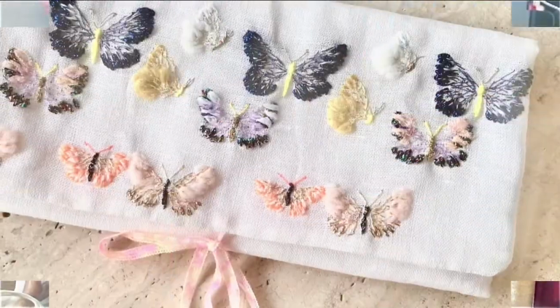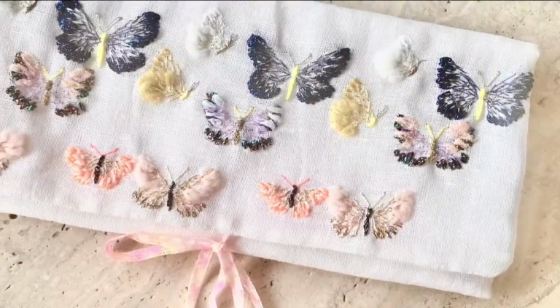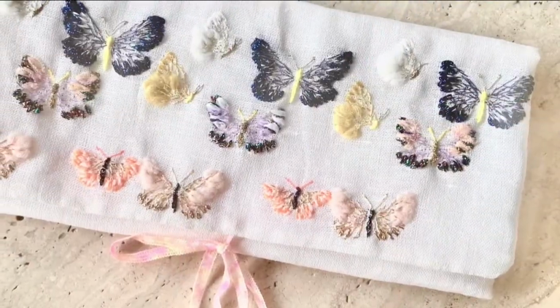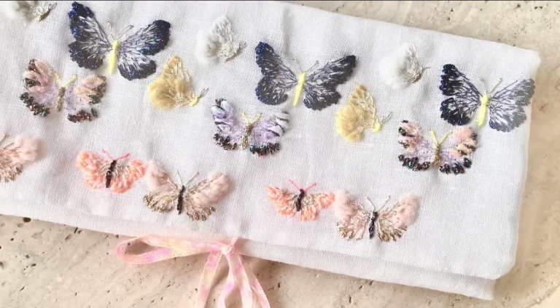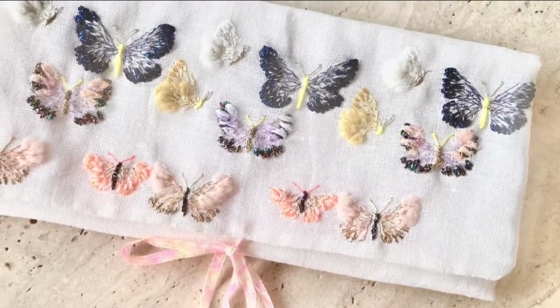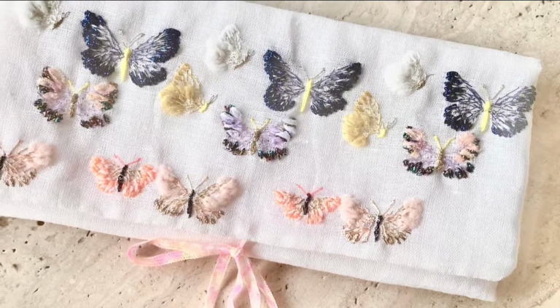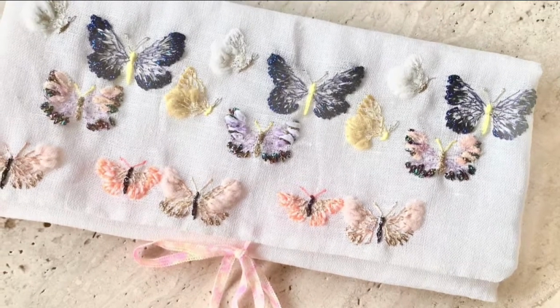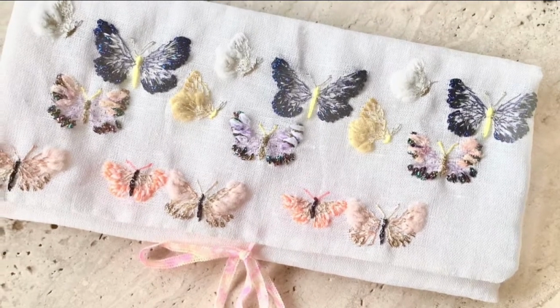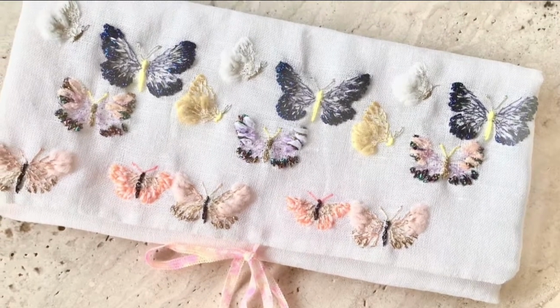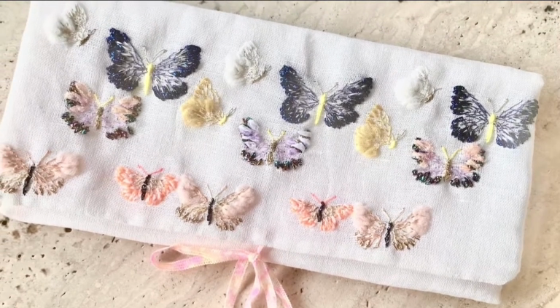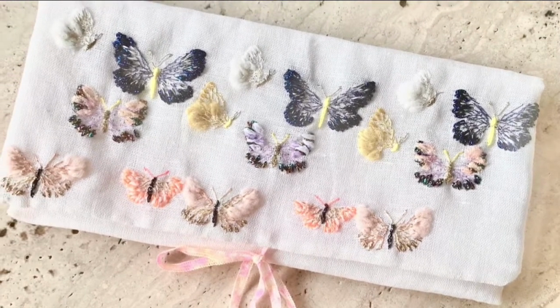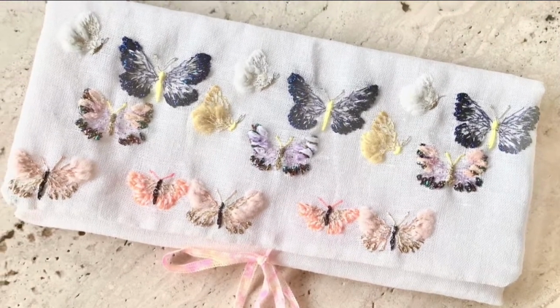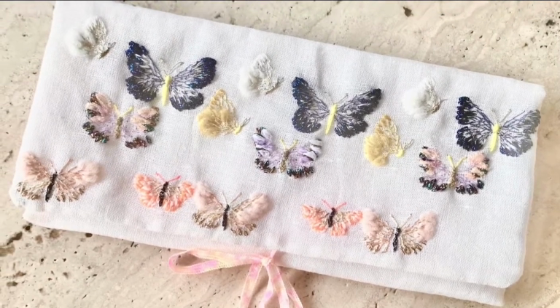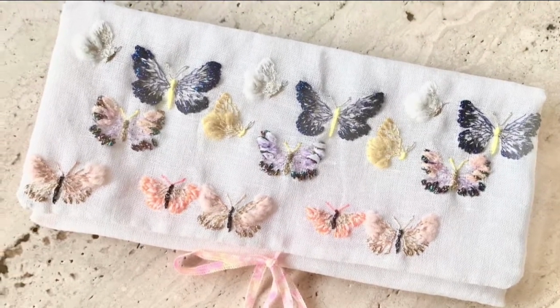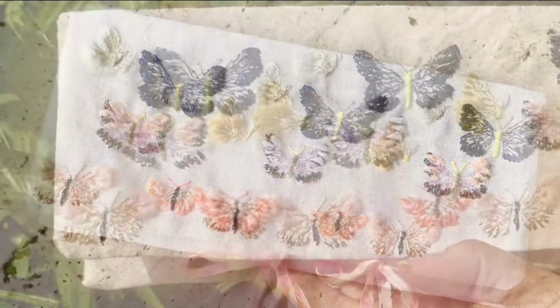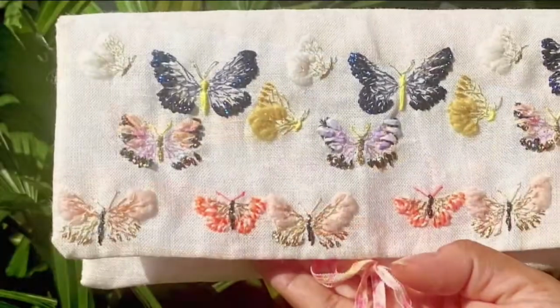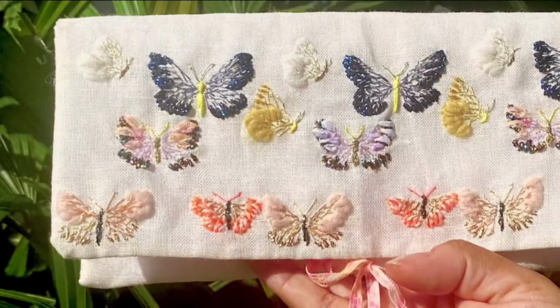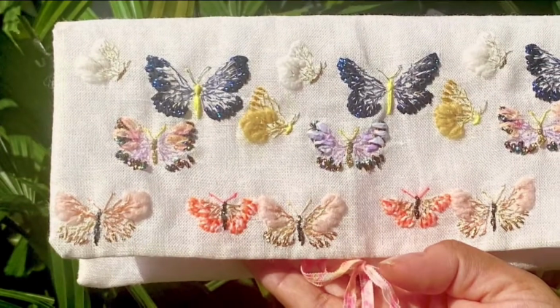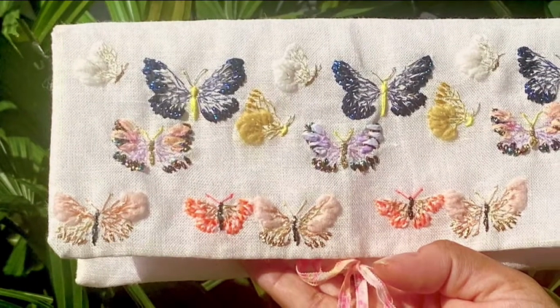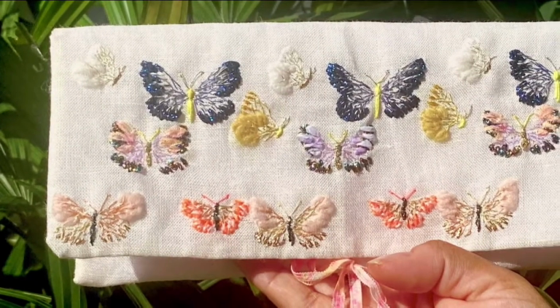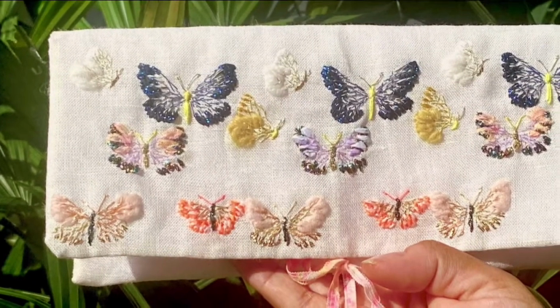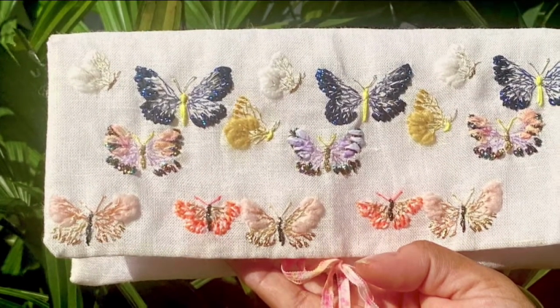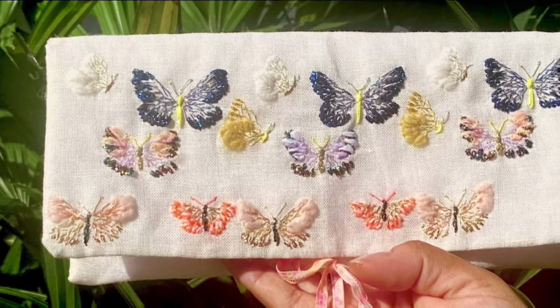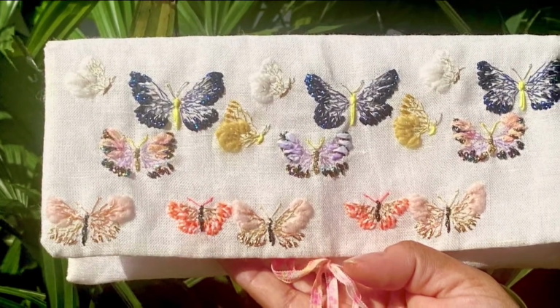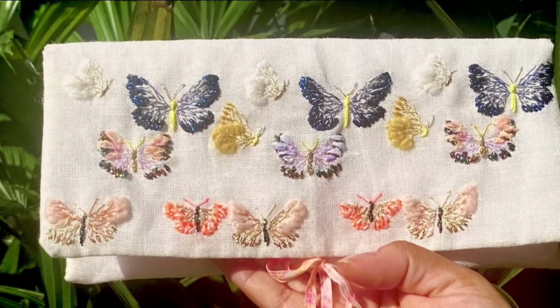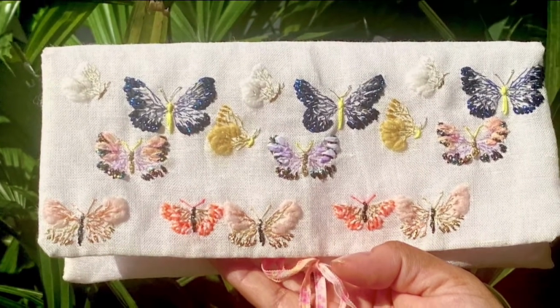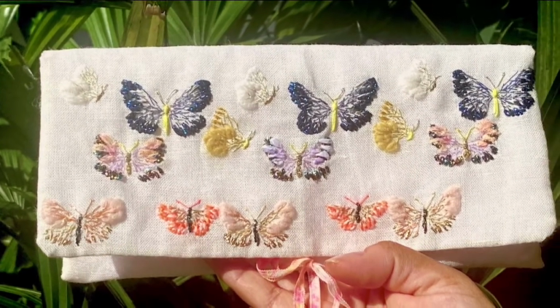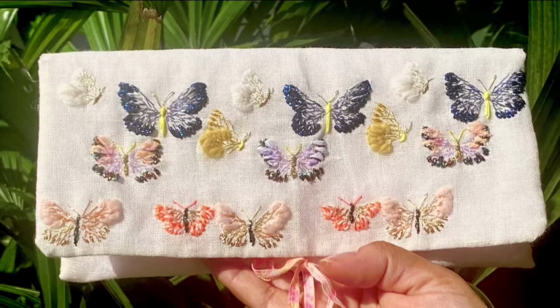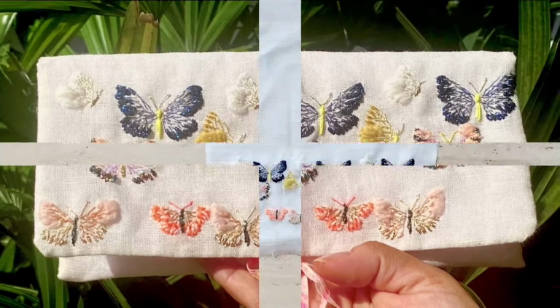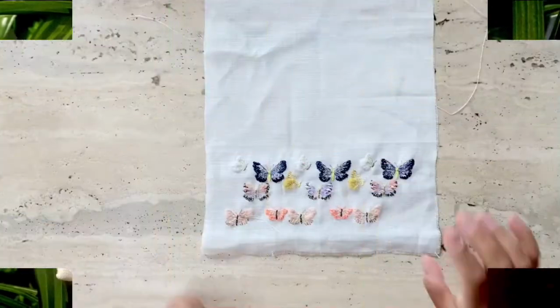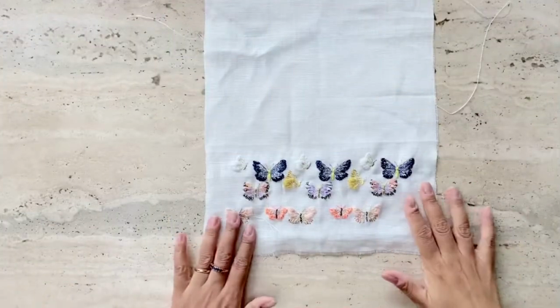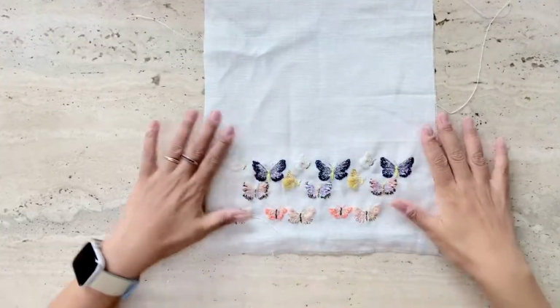Hi, this is Risa, your stitch buddy. Welcome to my craft along series. In this video I'm going to show you how to craft a purse out of your embroidery piece. I used an embroidery completed from a kit I bought on Etsy, the review of which you can view on my channel. Let's begin.